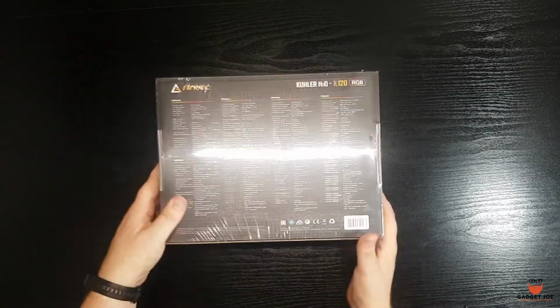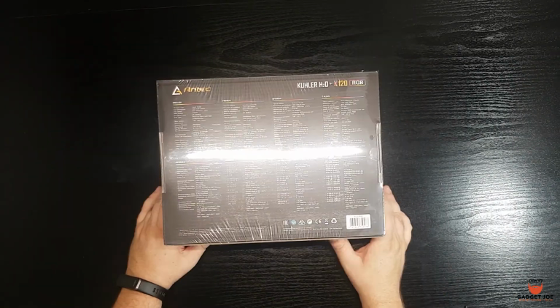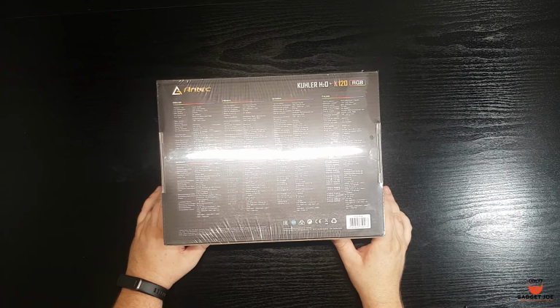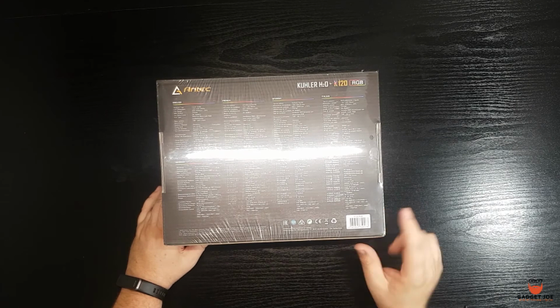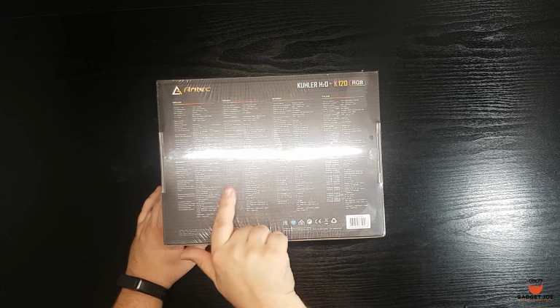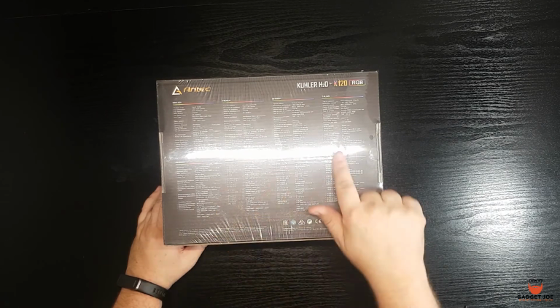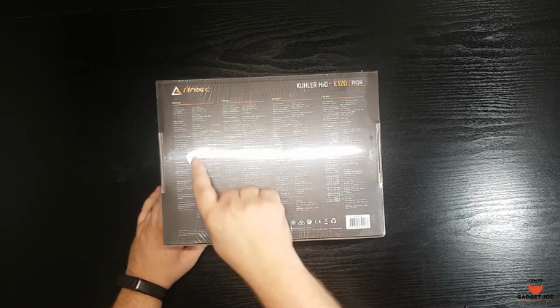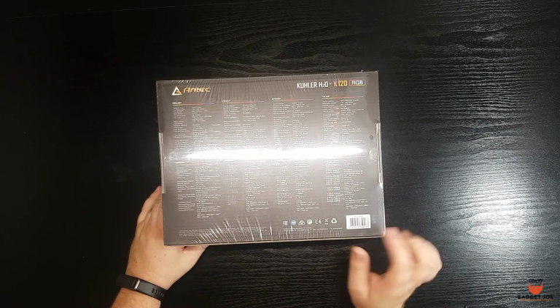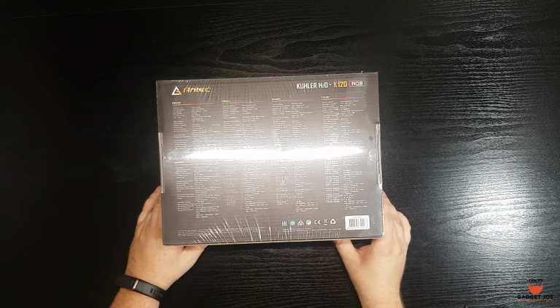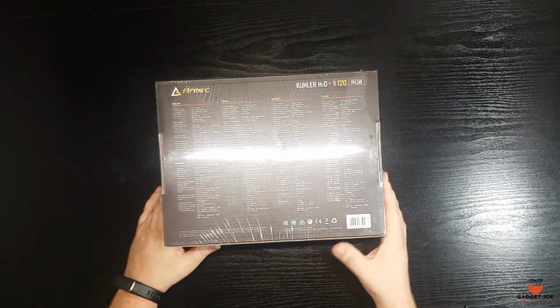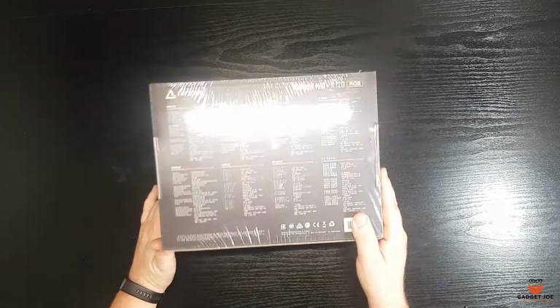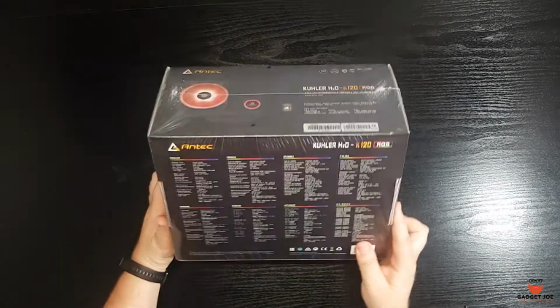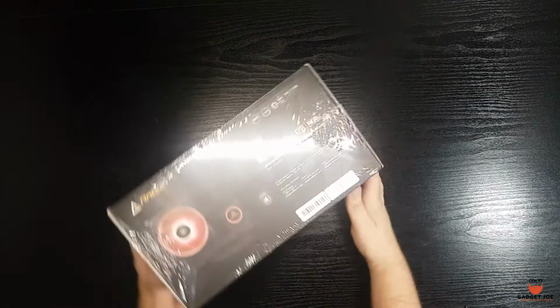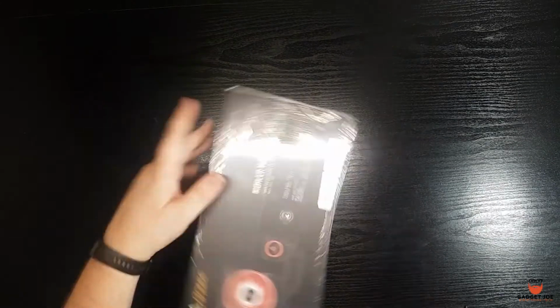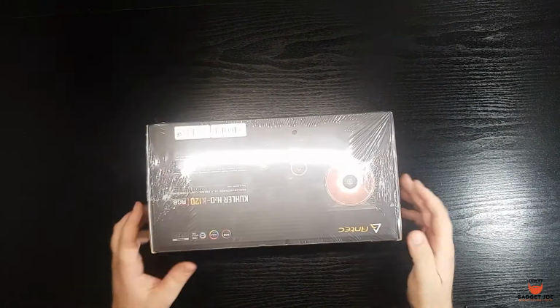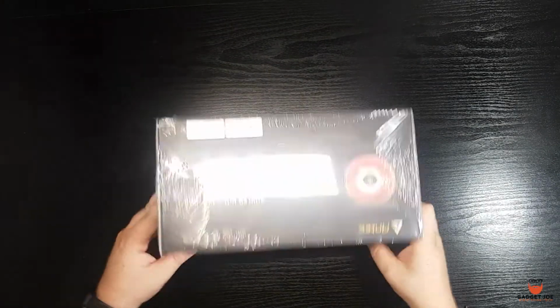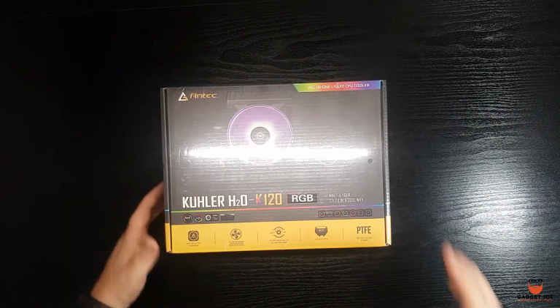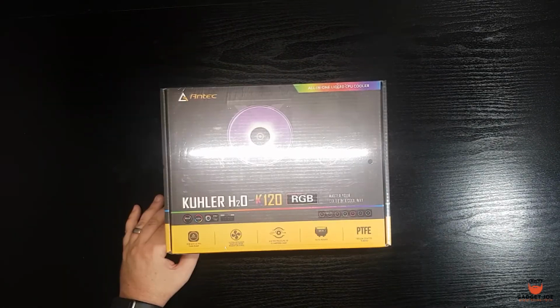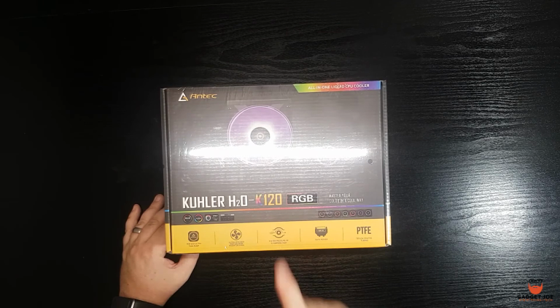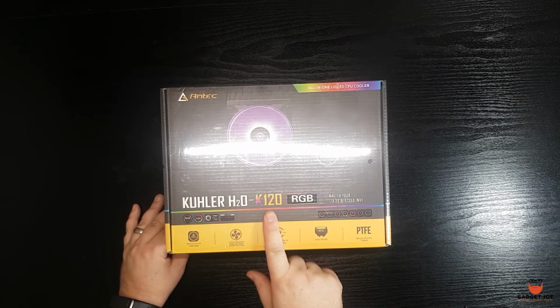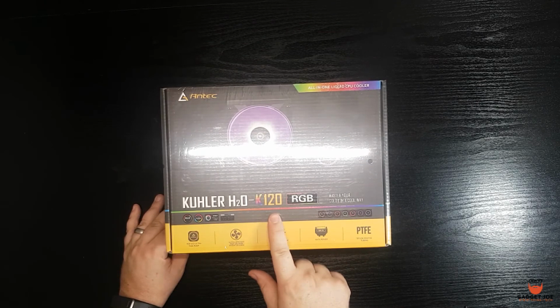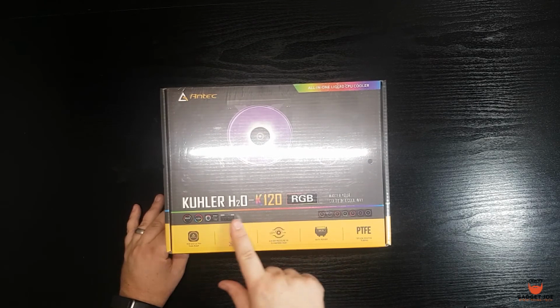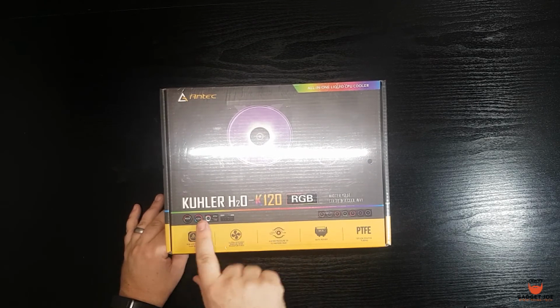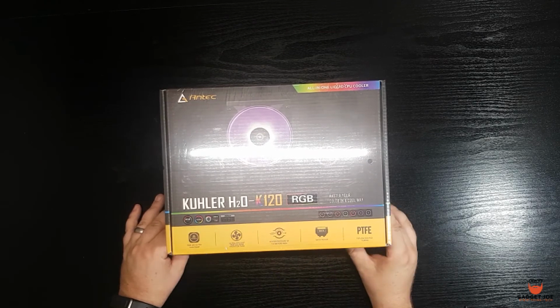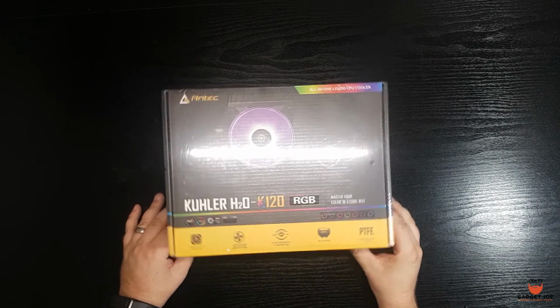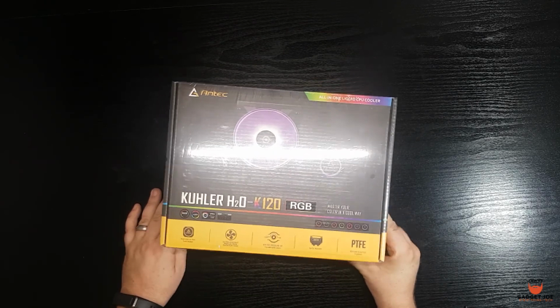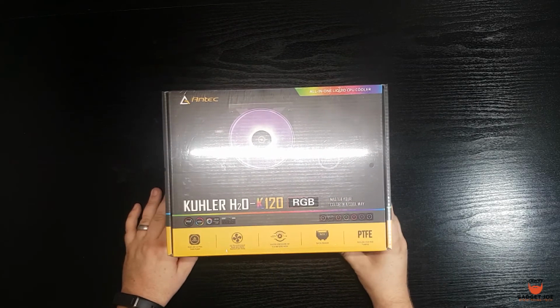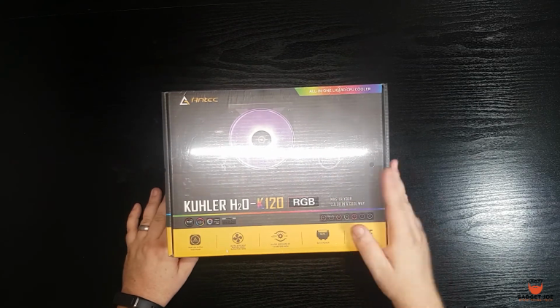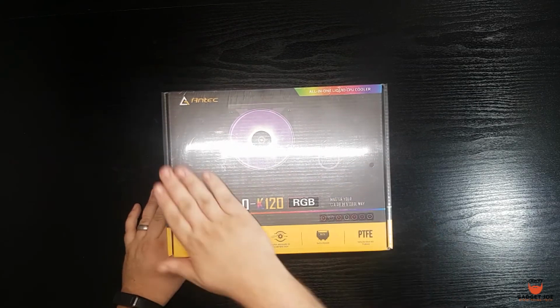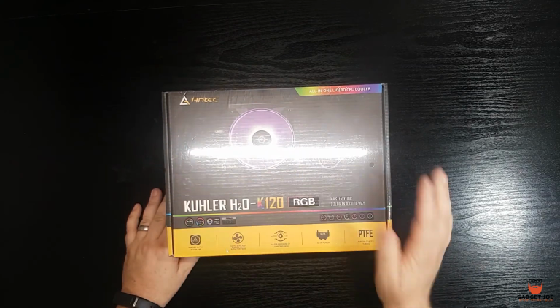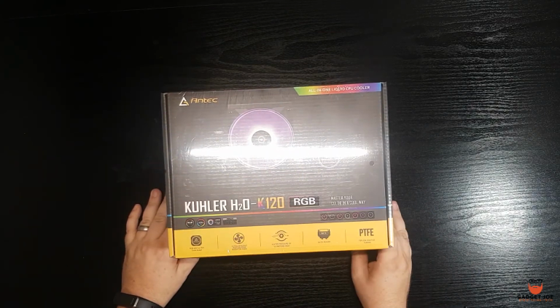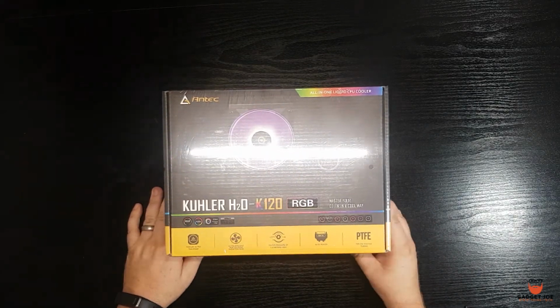I'll leave a link in the description where you can get your own 120, 240 or 360mm cooler. Don't forget to hit like and subscribe, and I'll see you in the next video.